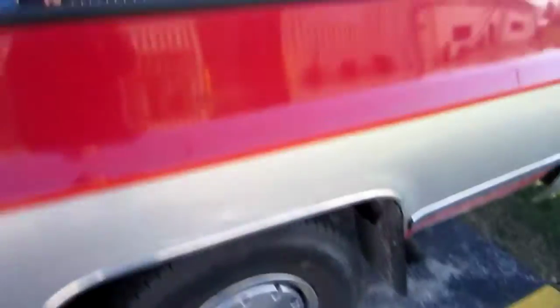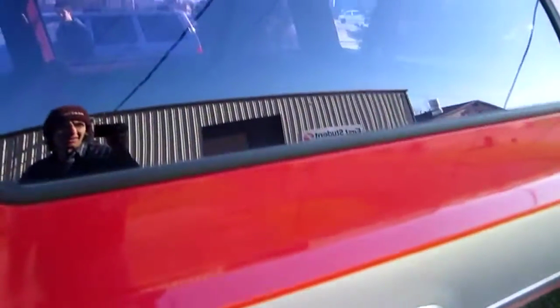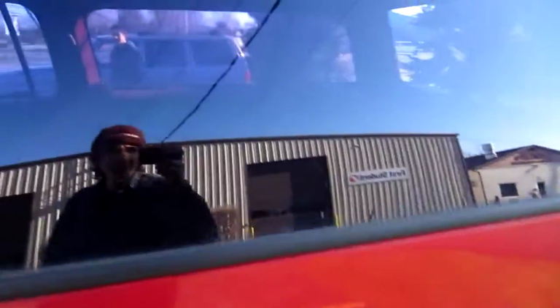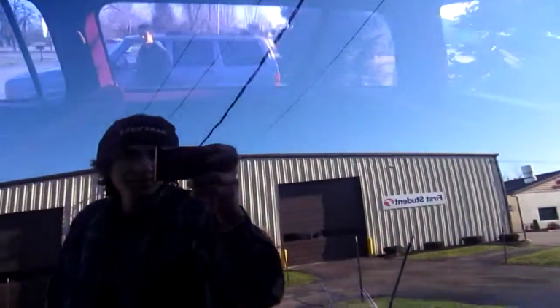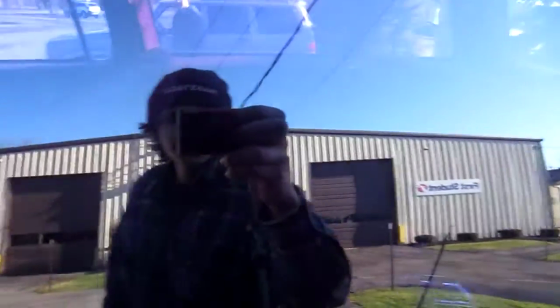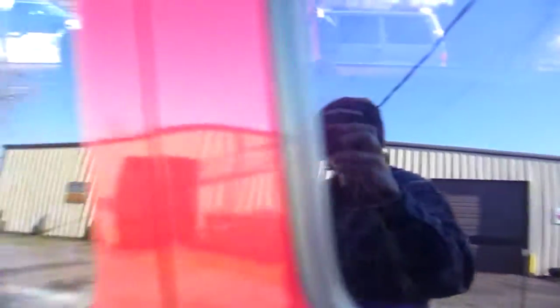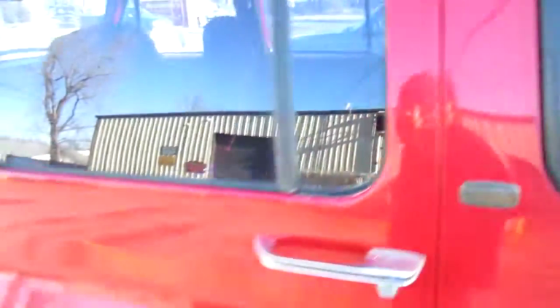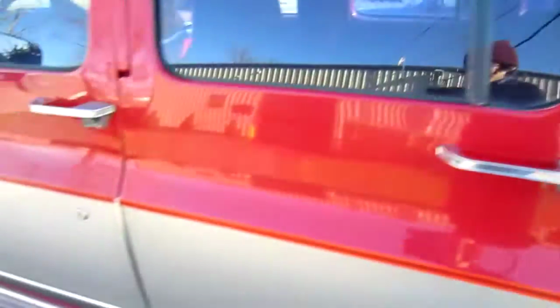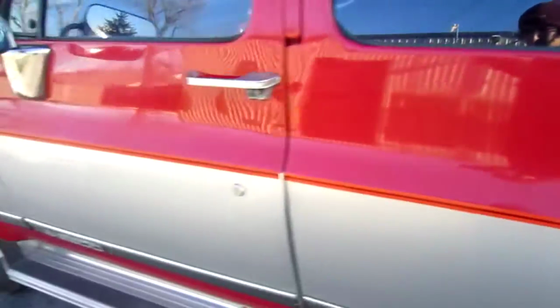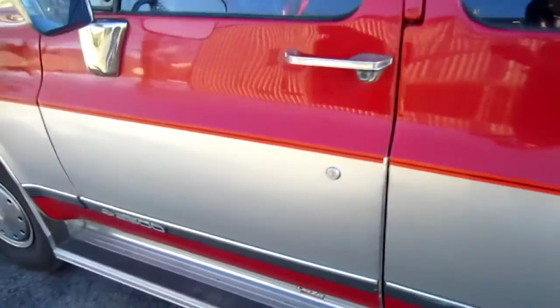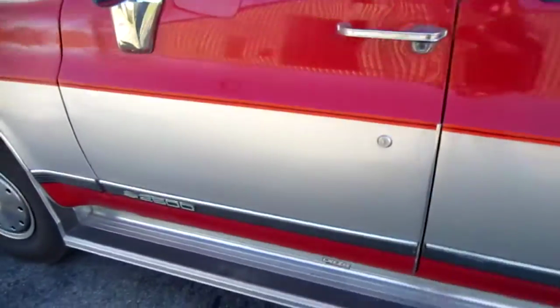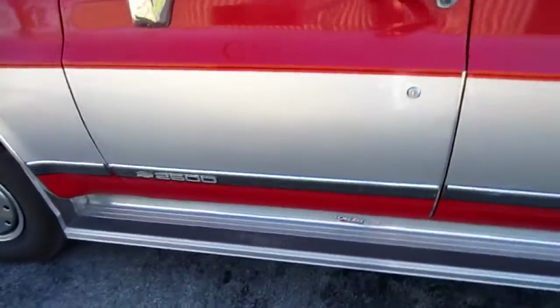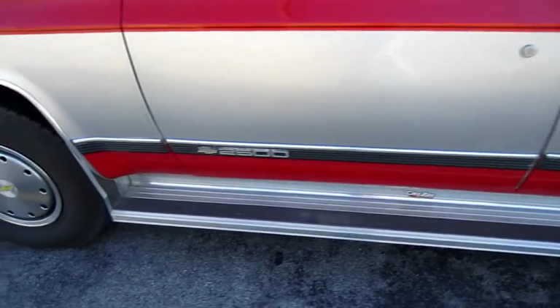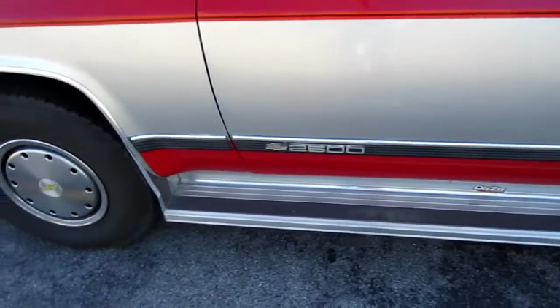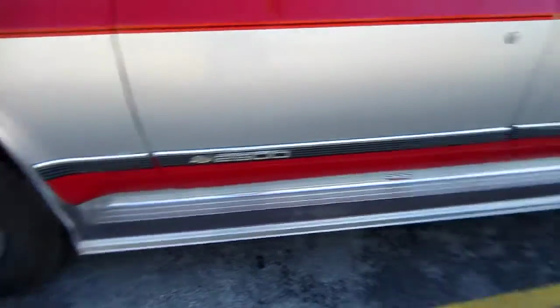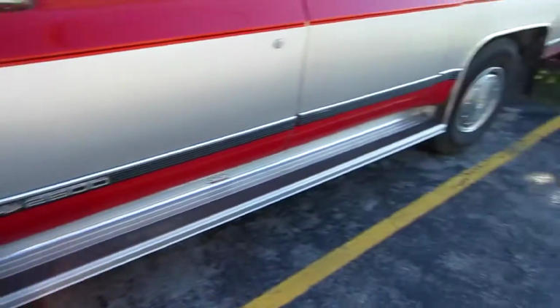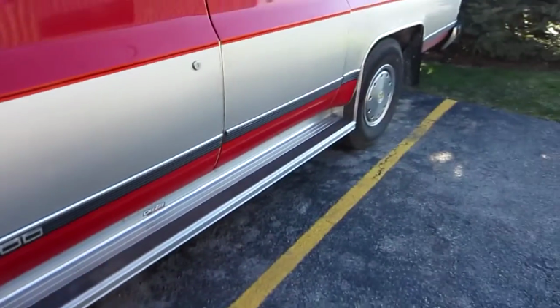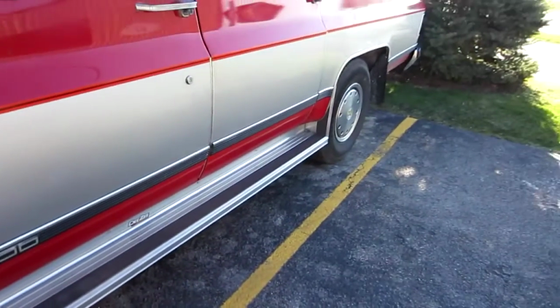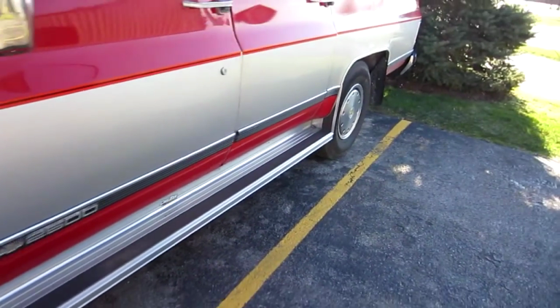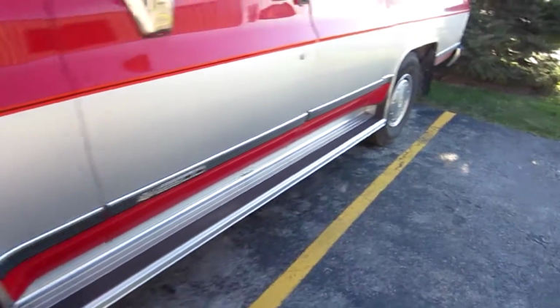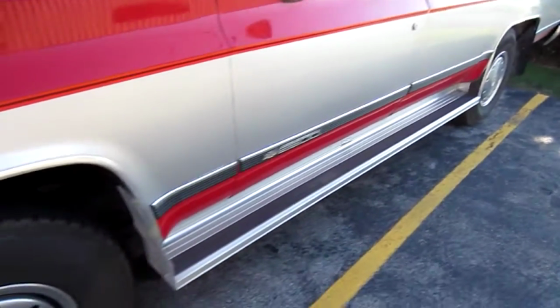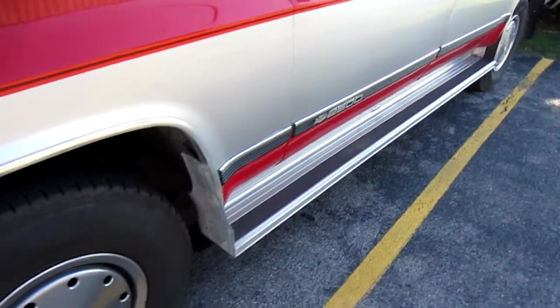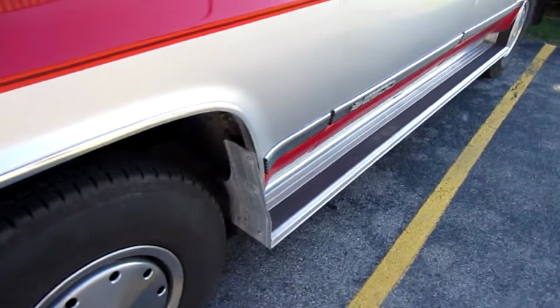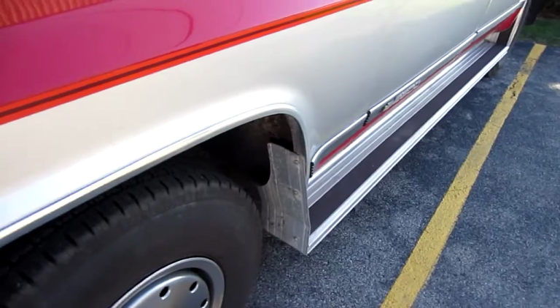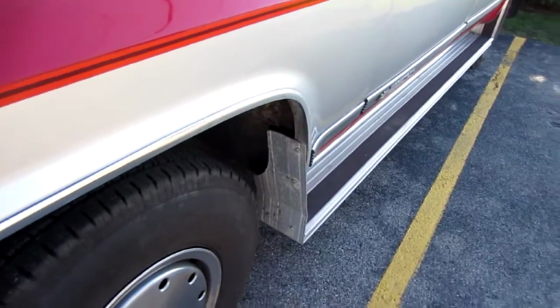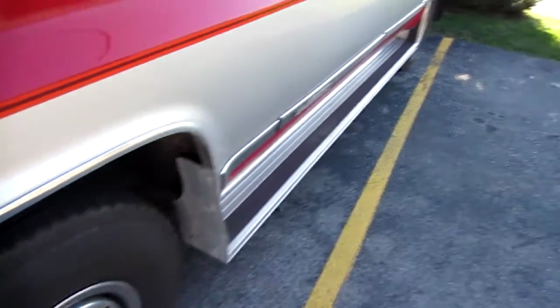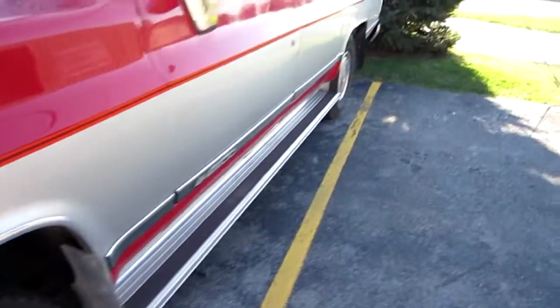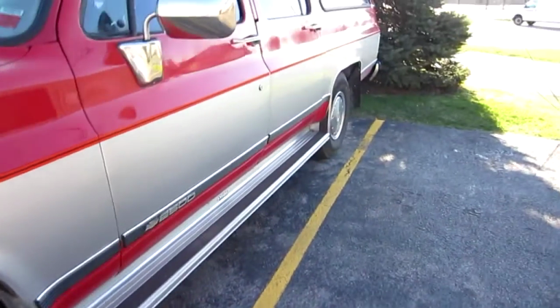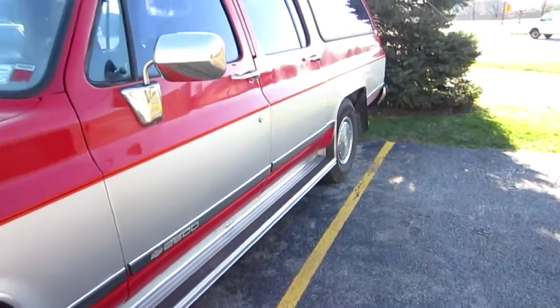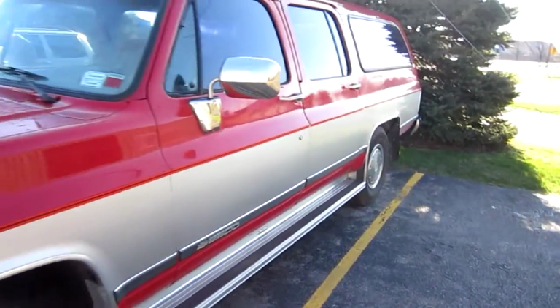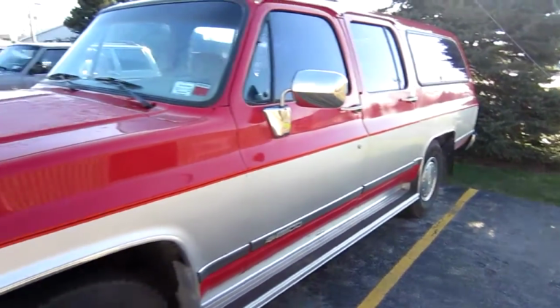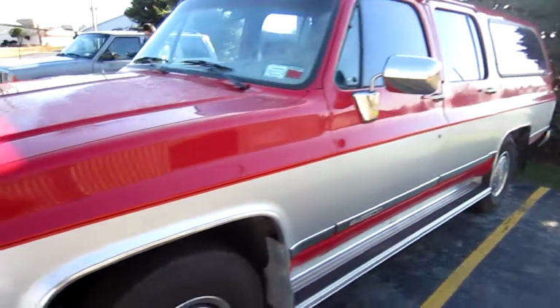Got the third-row running boards, which usually tend to rot off. My dad had those on his Suburban and they rotted clean off of it.